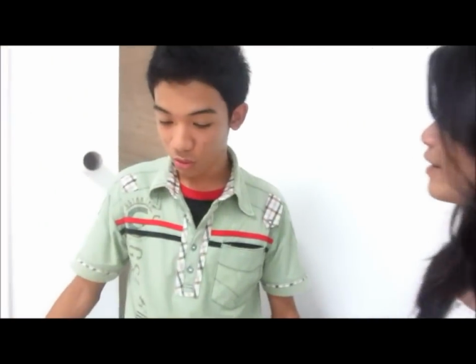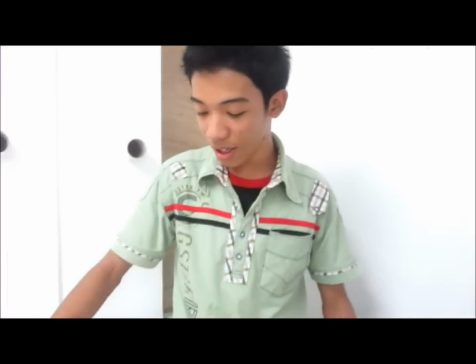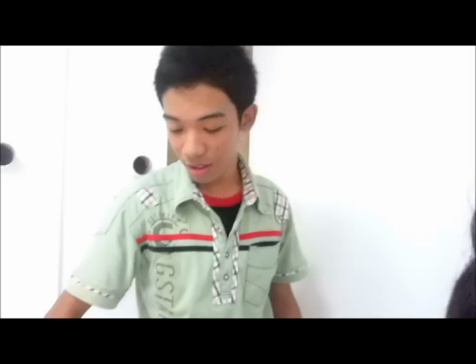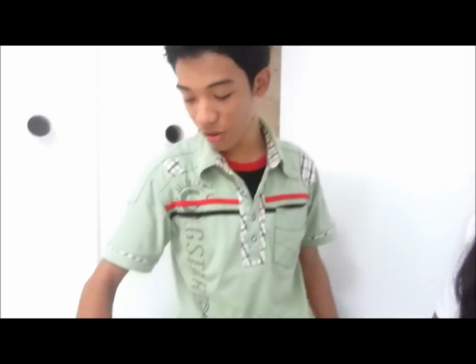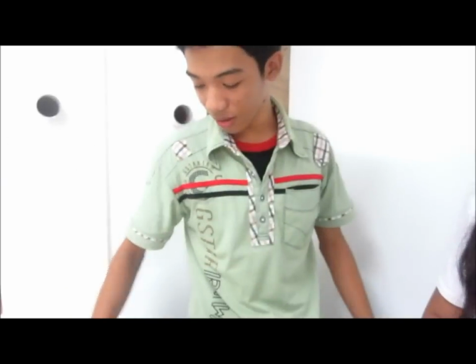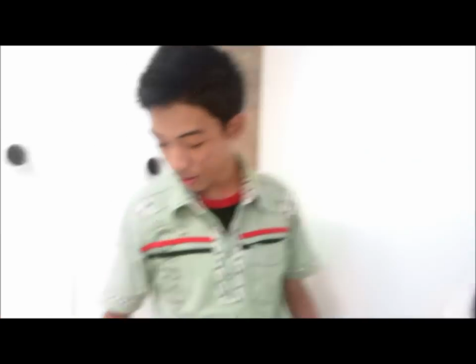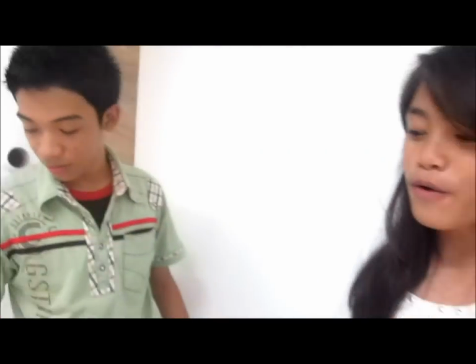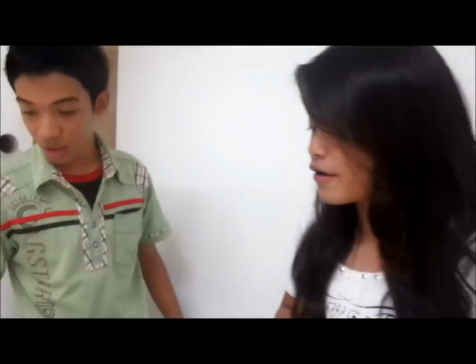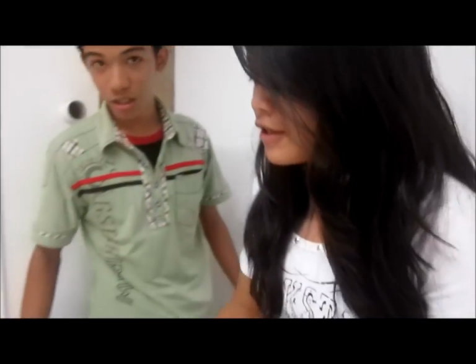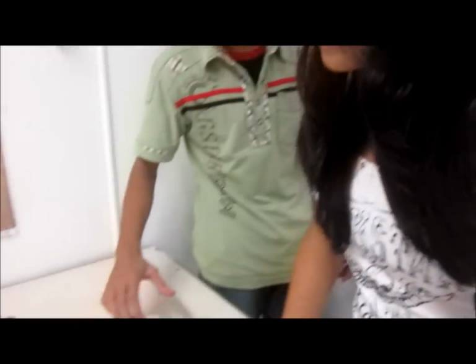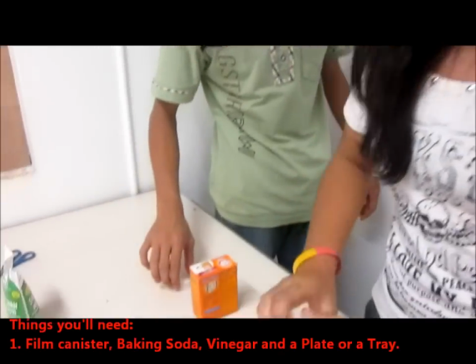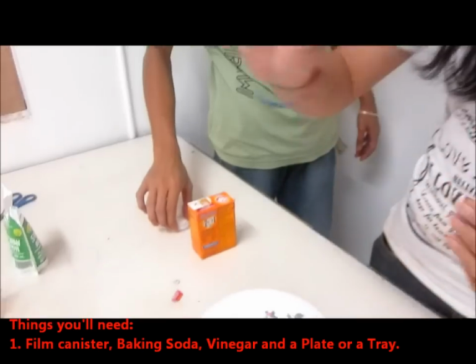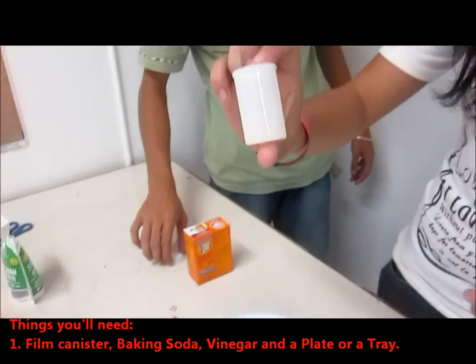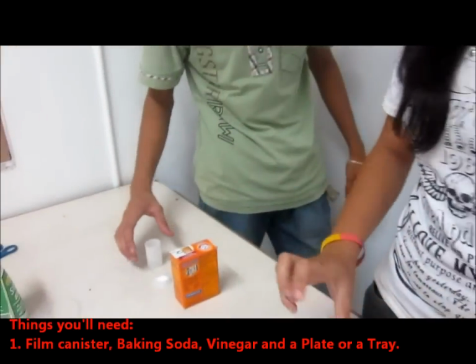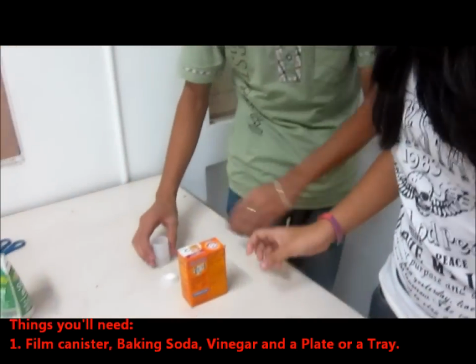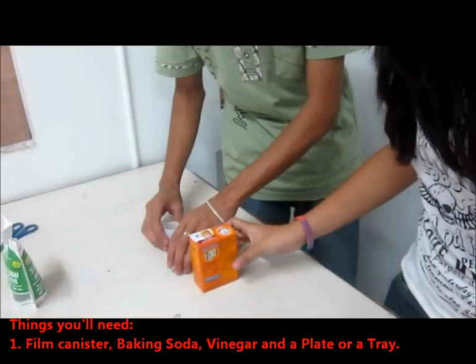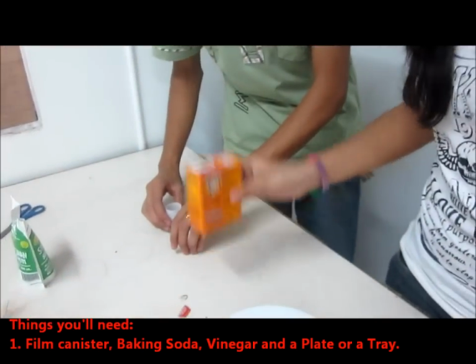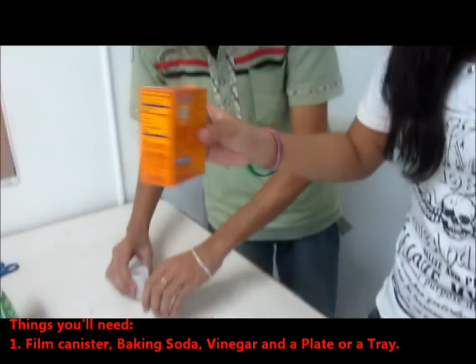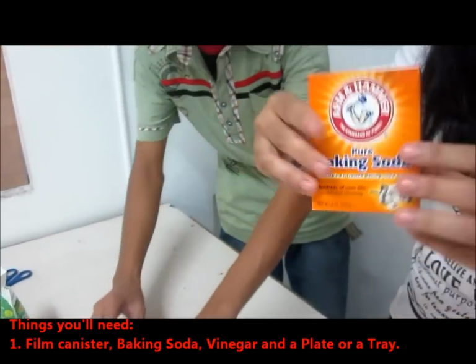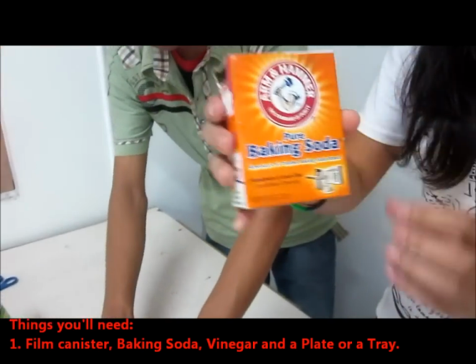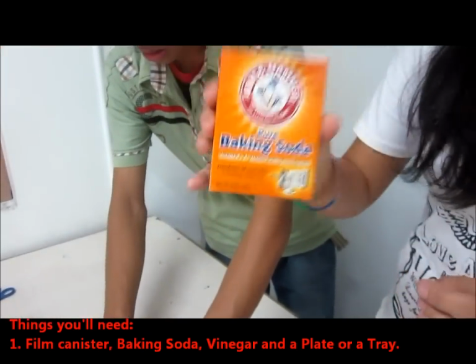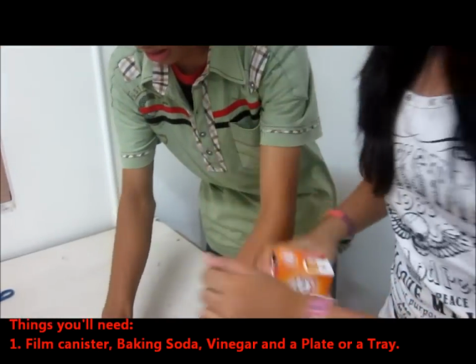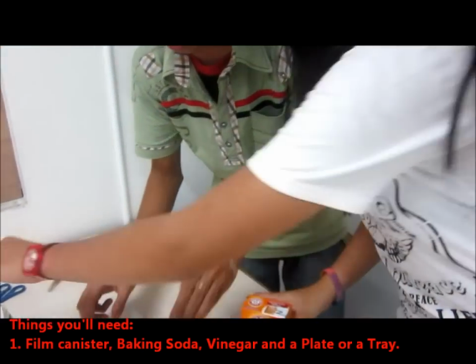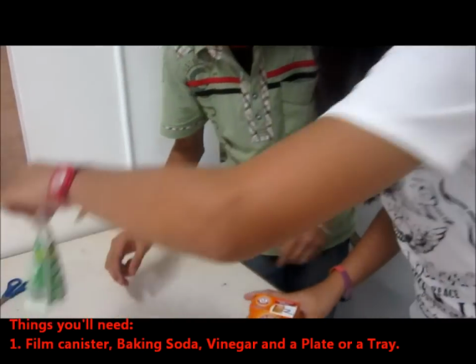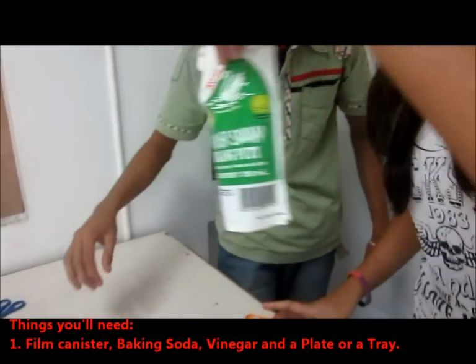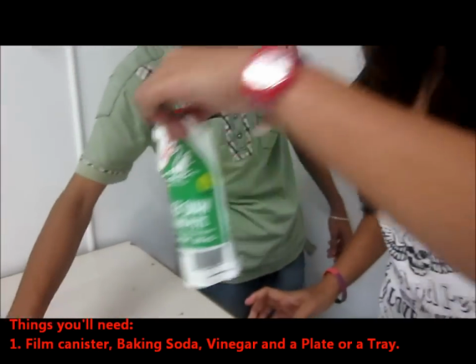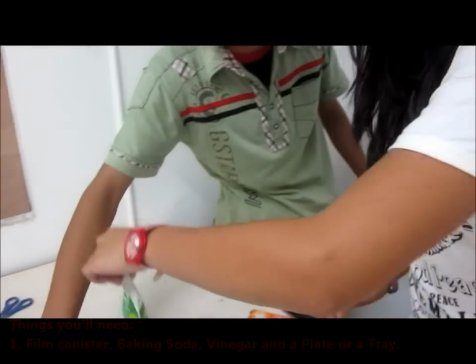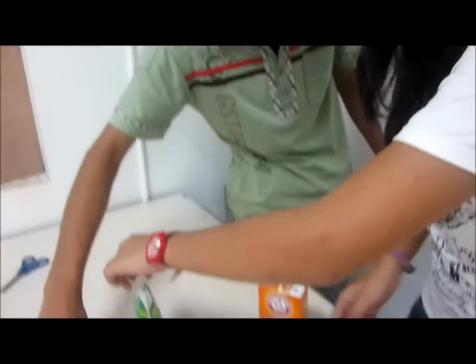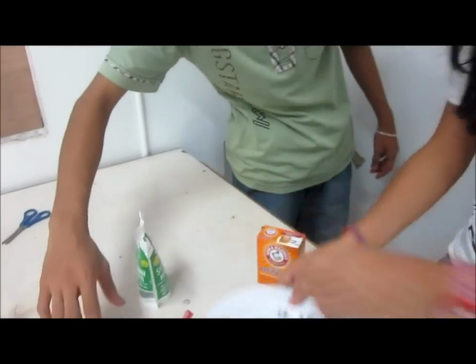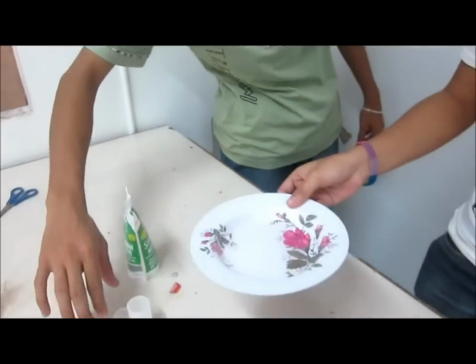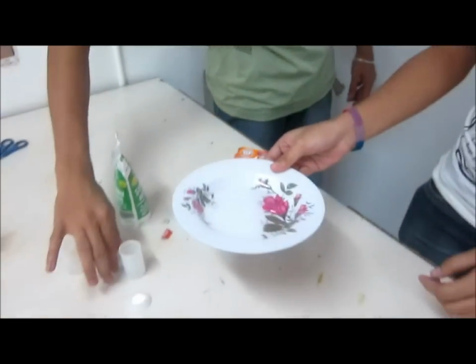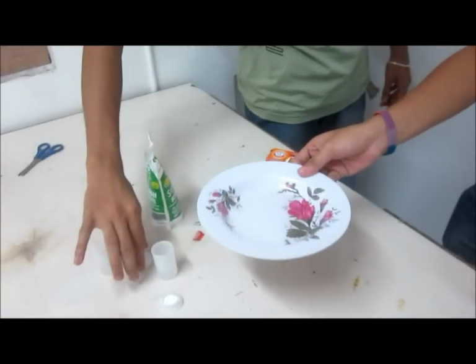We're going to make a canister rocket. These are the materials: canisters, baking soda, and vinegar. And also a plate for gas.